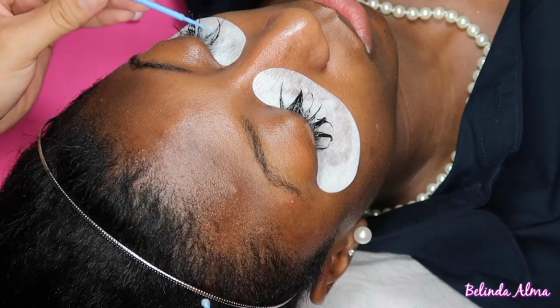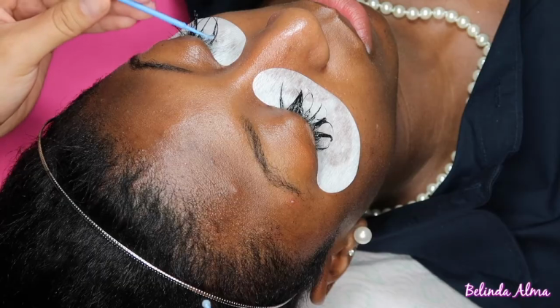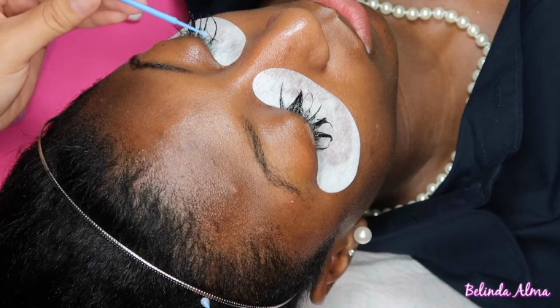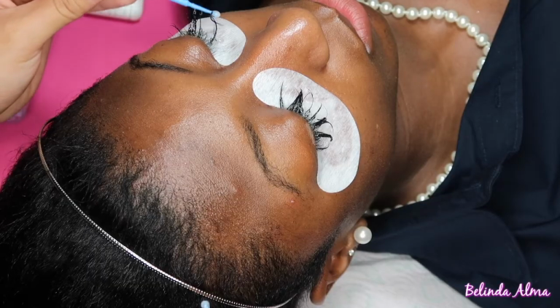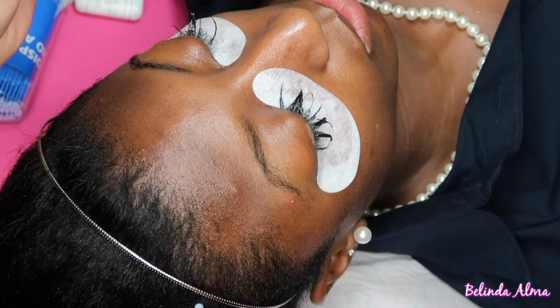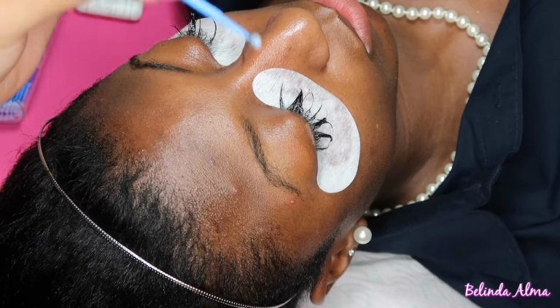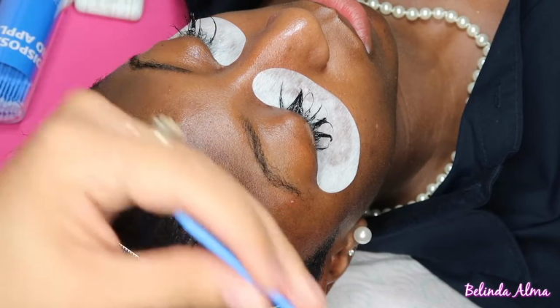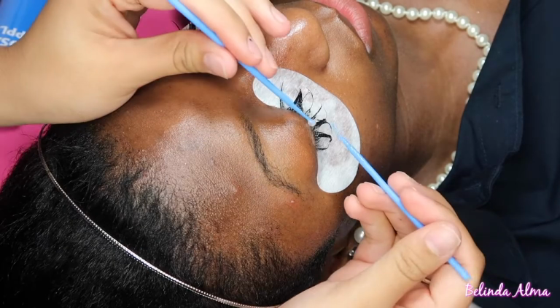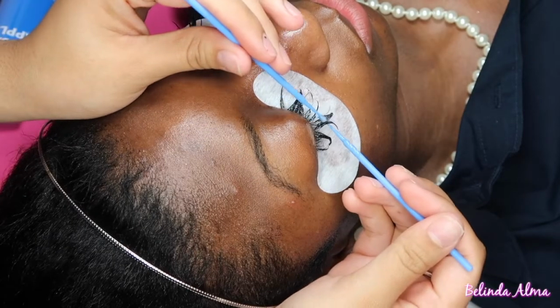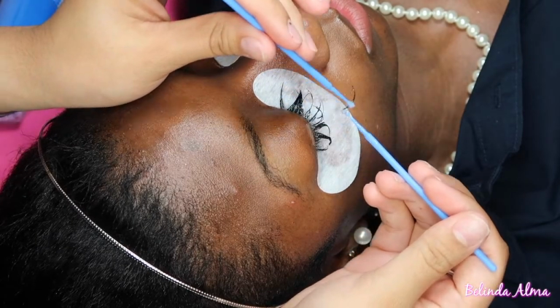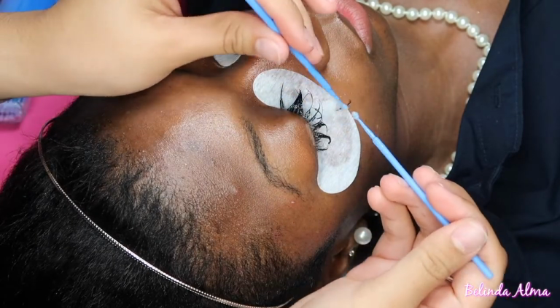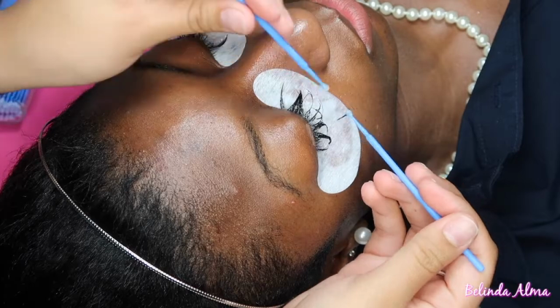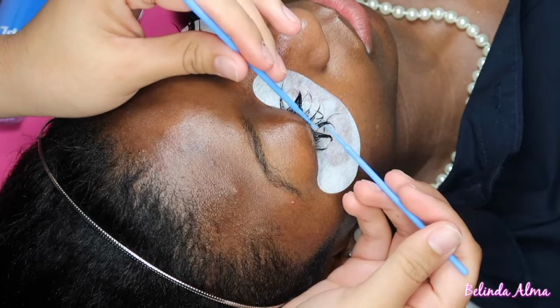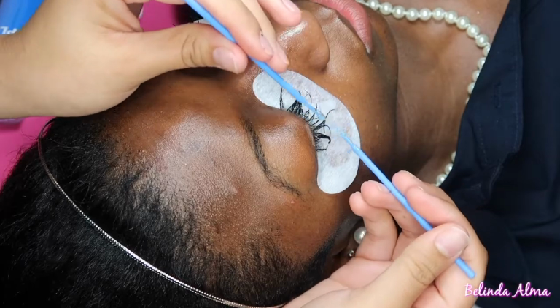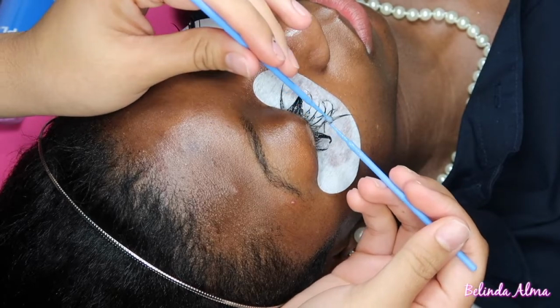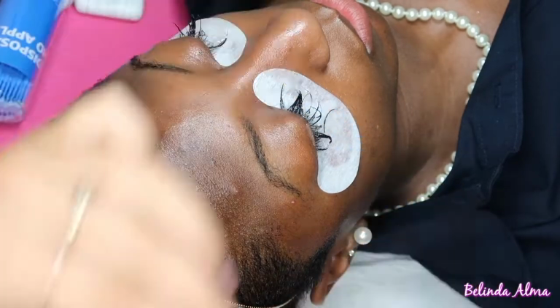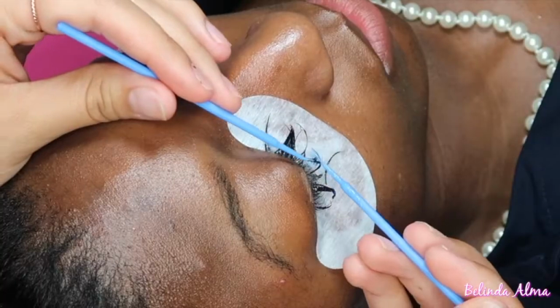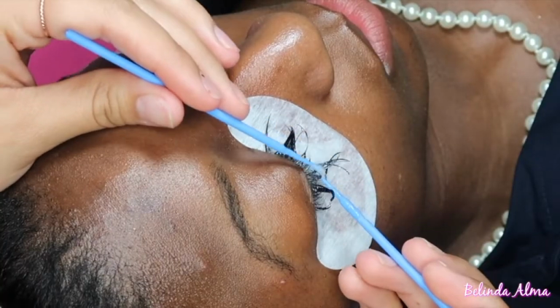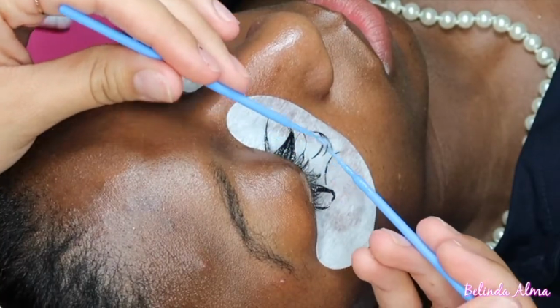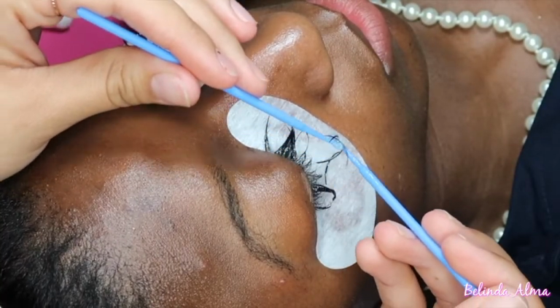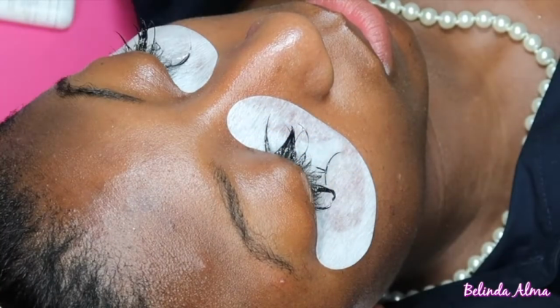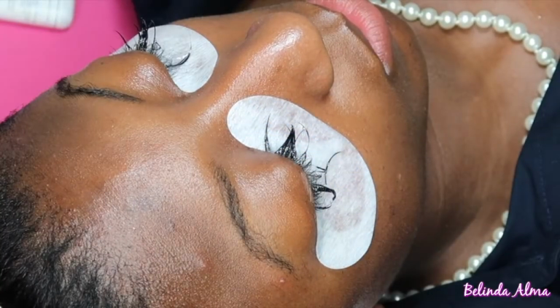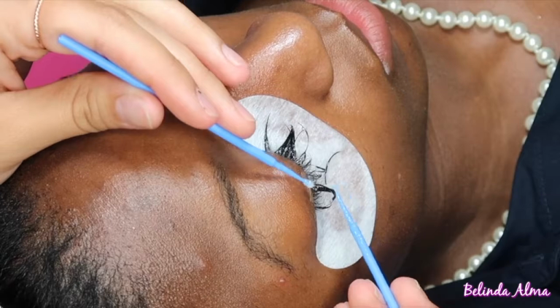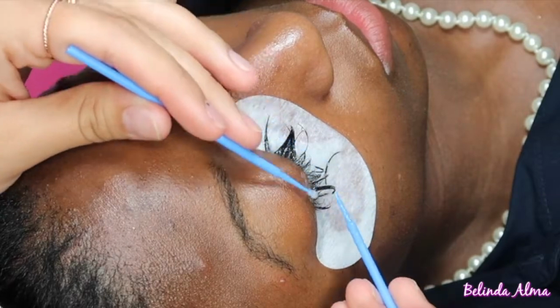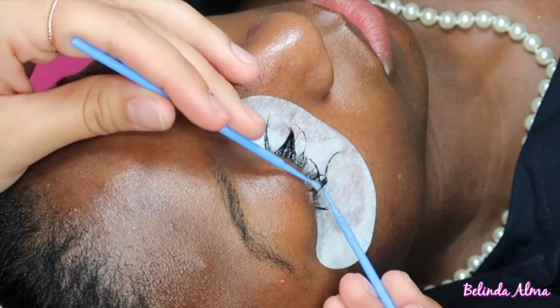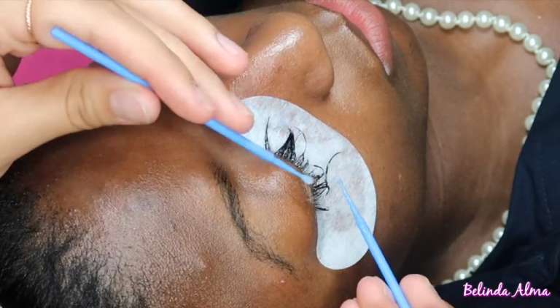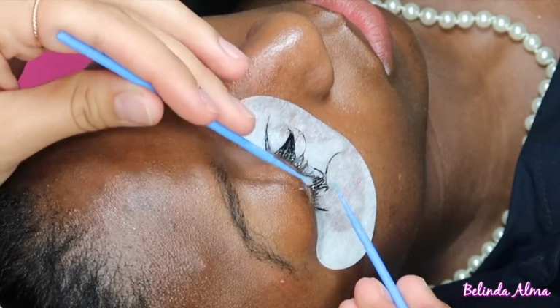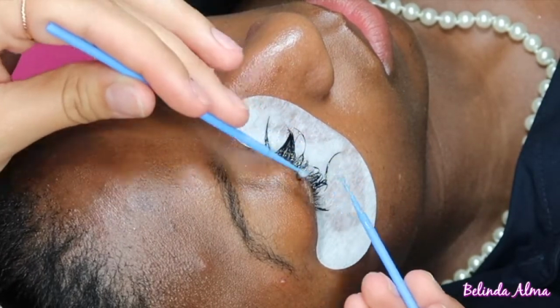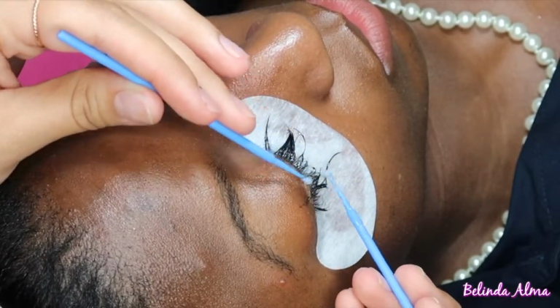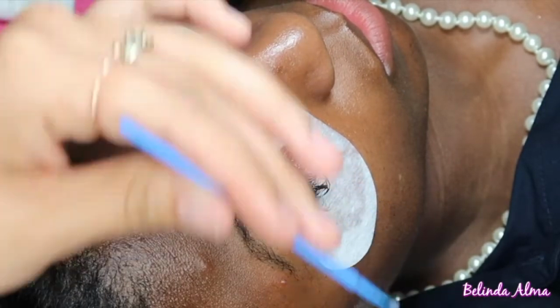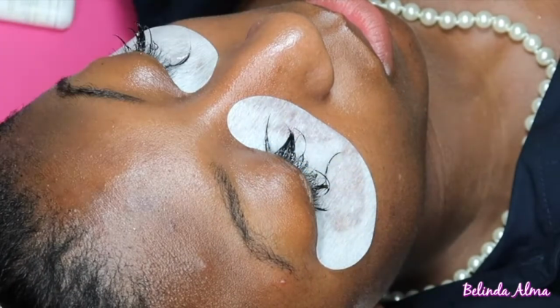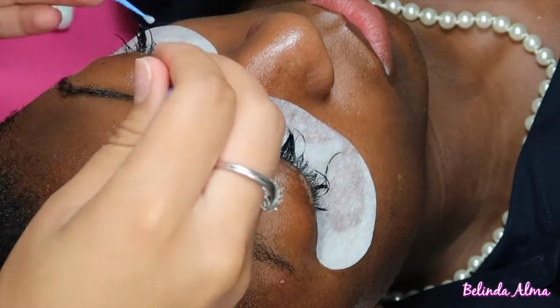Here I'm just pulling apart the lashes — basically breaking that bond. I let it sit and marinate for a little bit, and then I'm just pulling off the lashes. It should come off really easy after you've left it sit.